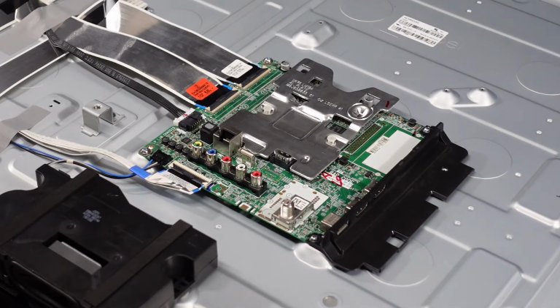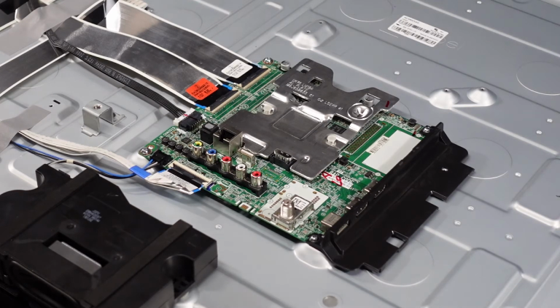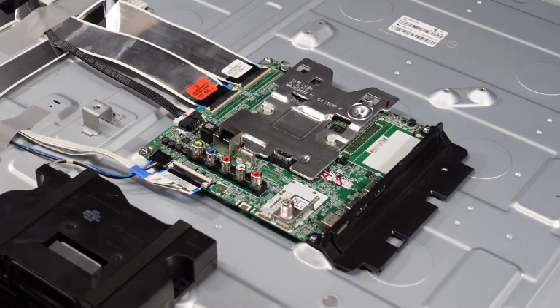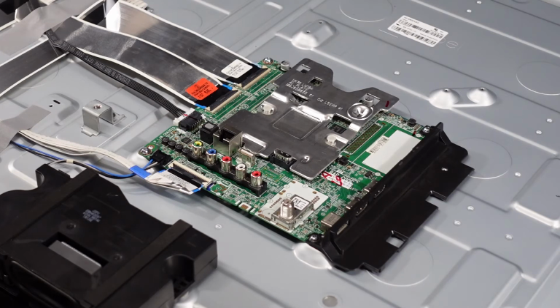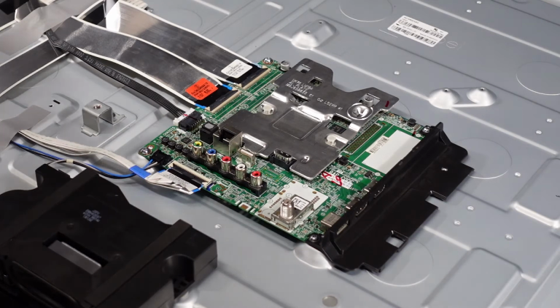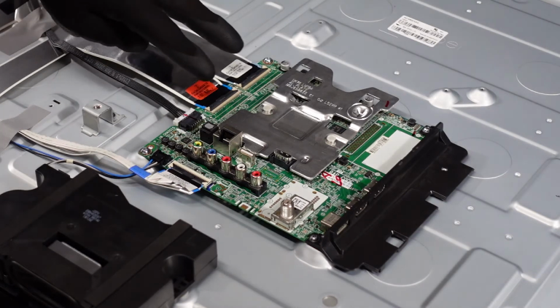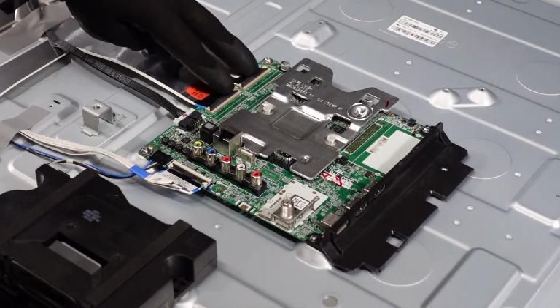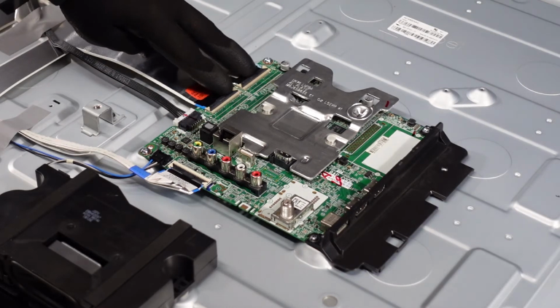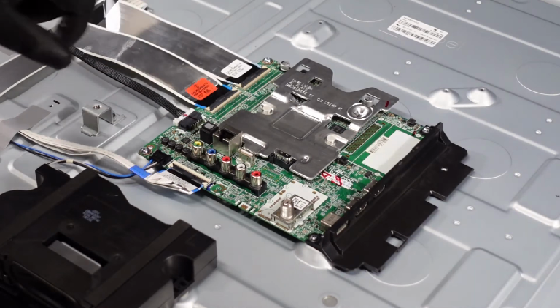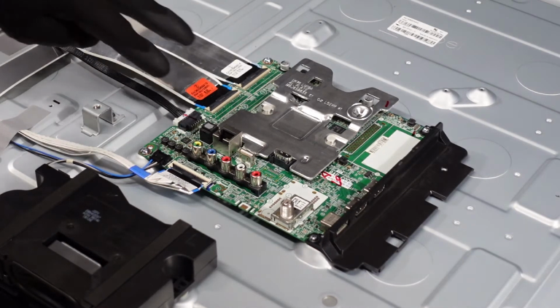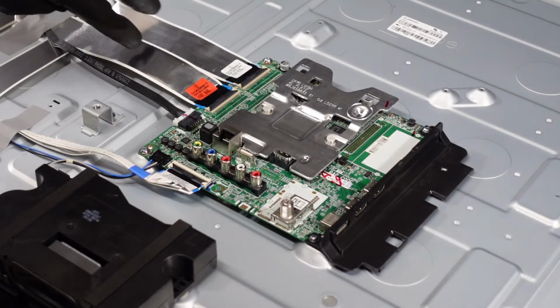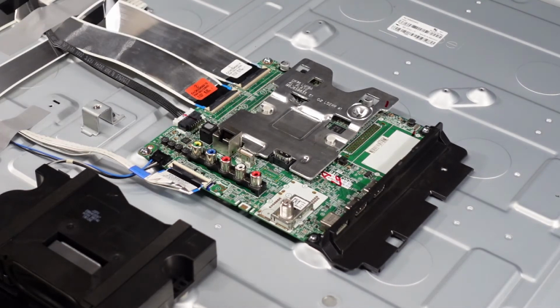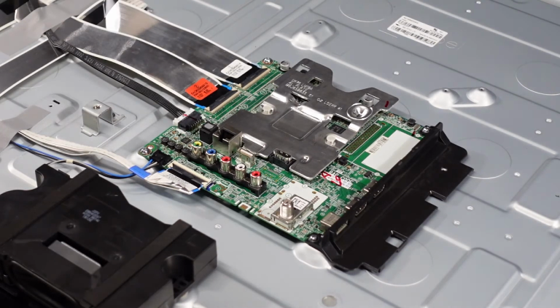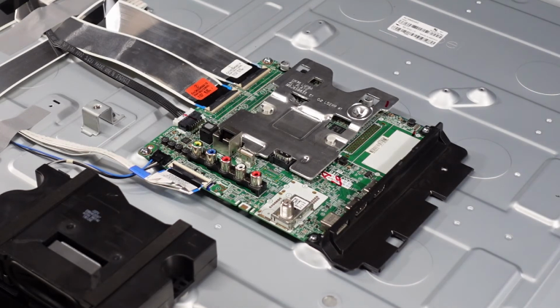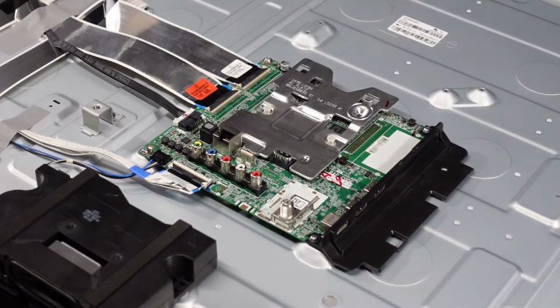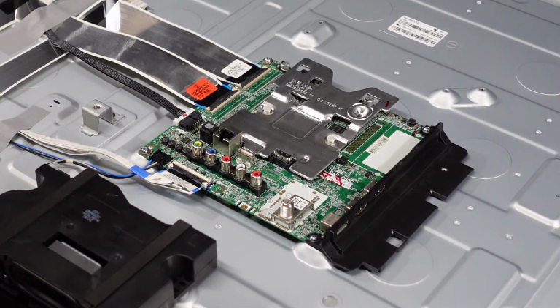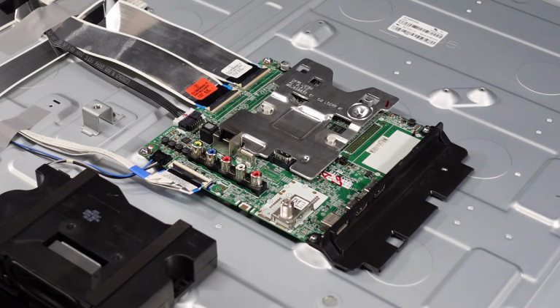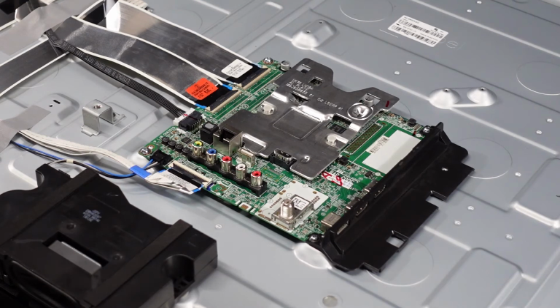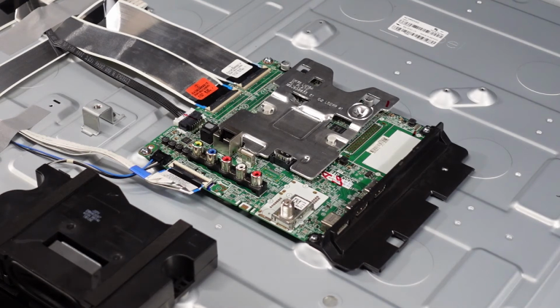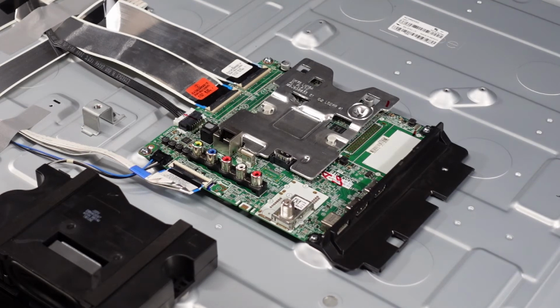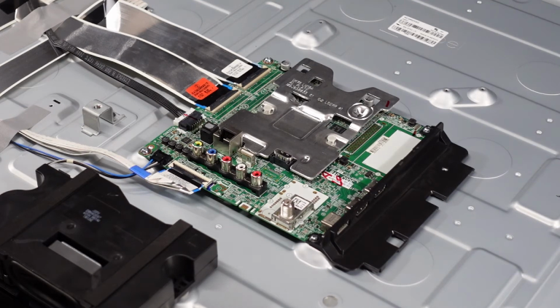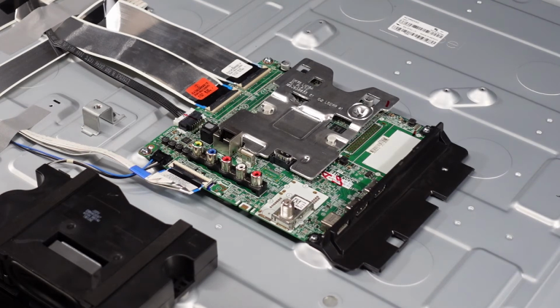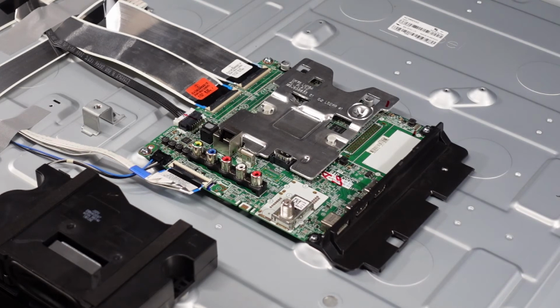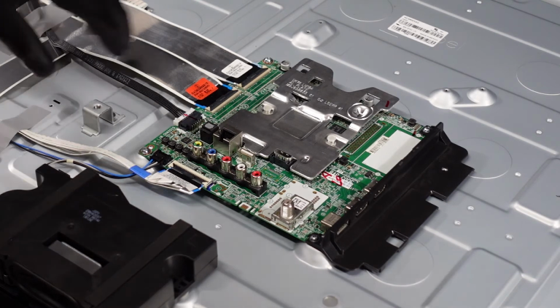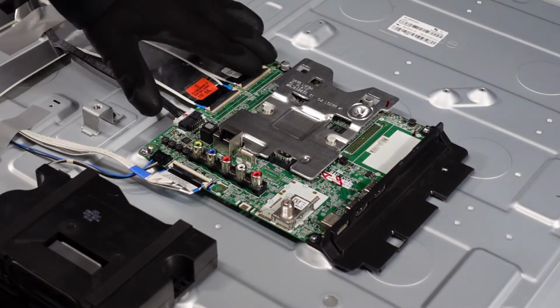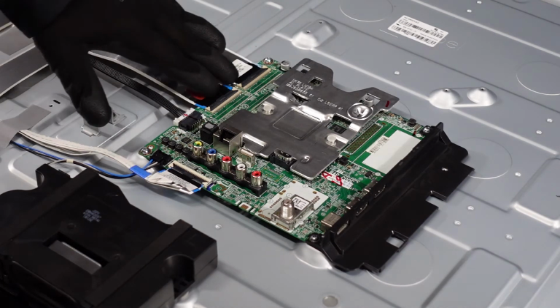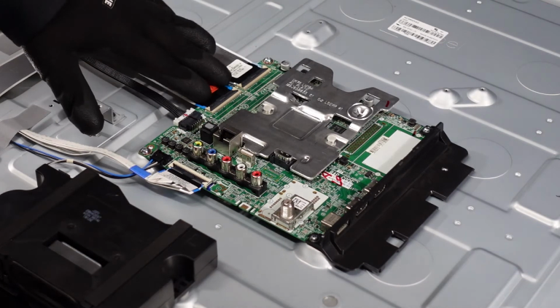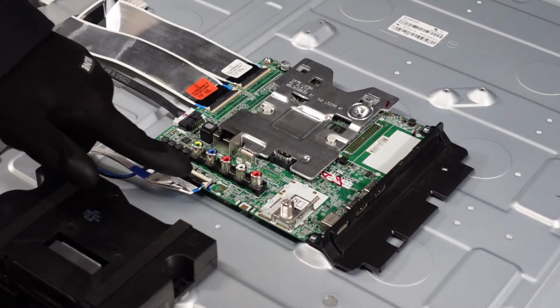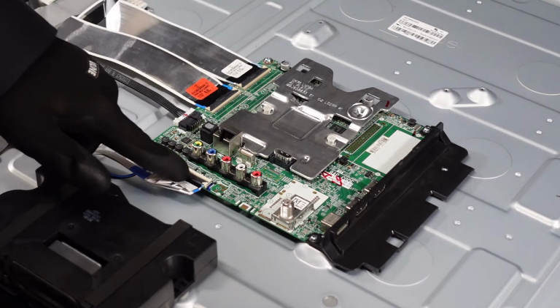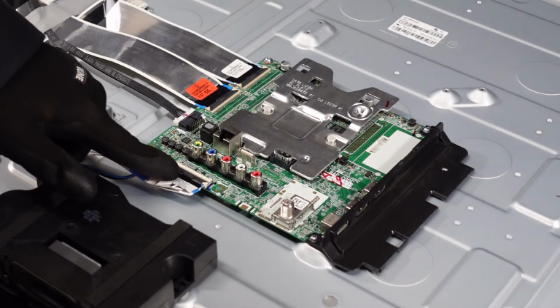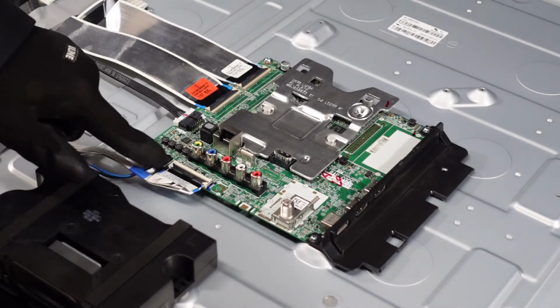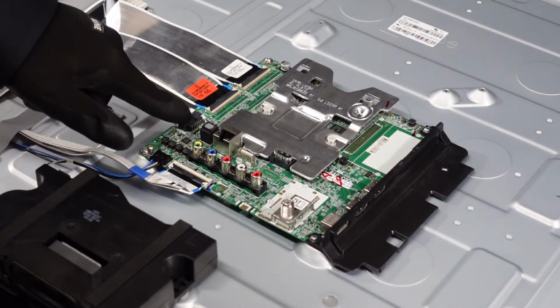Now we're going to move over here to this main board. This main board looks like it's one of those boards that has the T-con built into it, as you can see by the two ribbon cables coming off the back here. It doesn't have a separate T-con board. As always, we're going to remove these ribbons — there's one little one down here, and then we've got two more clips.